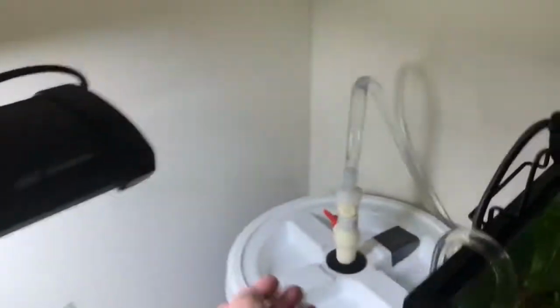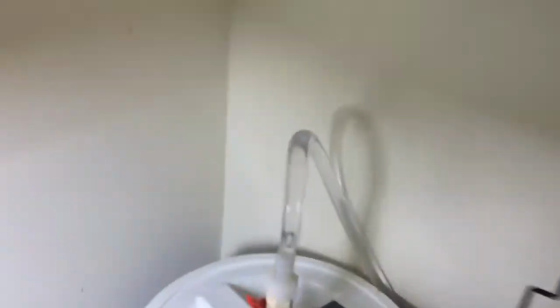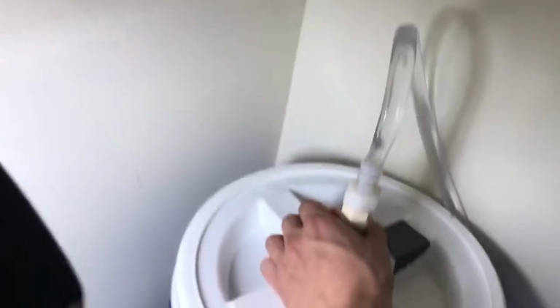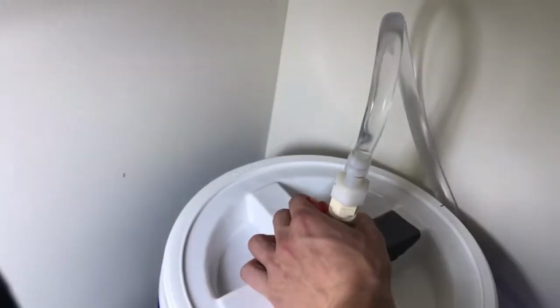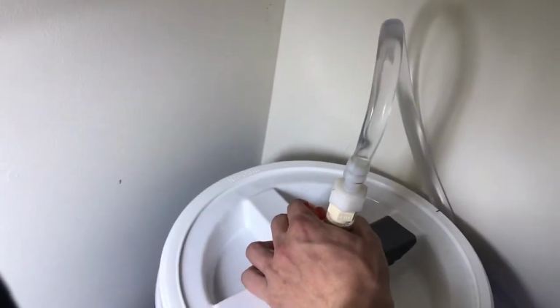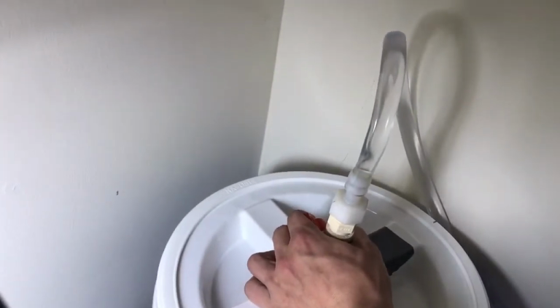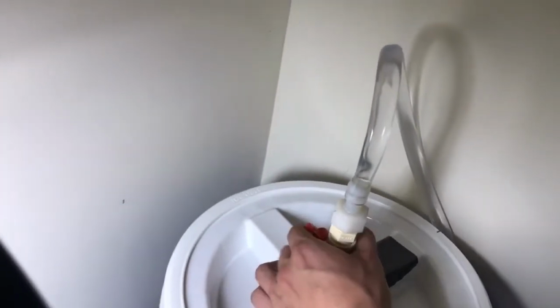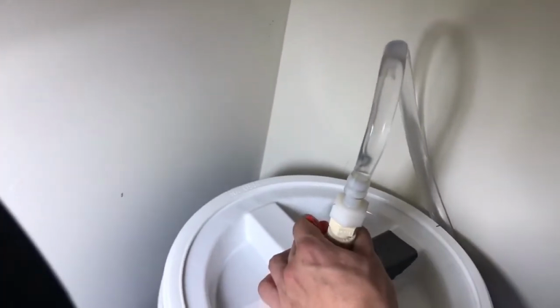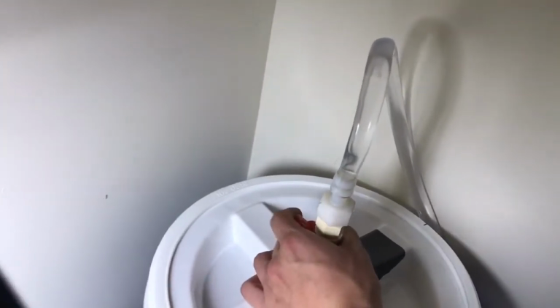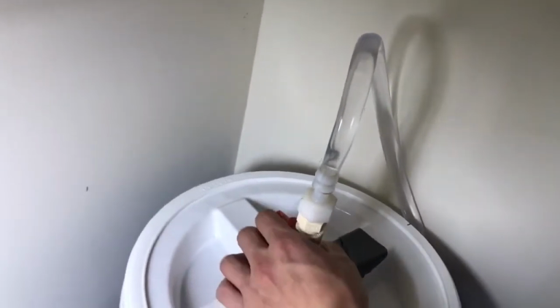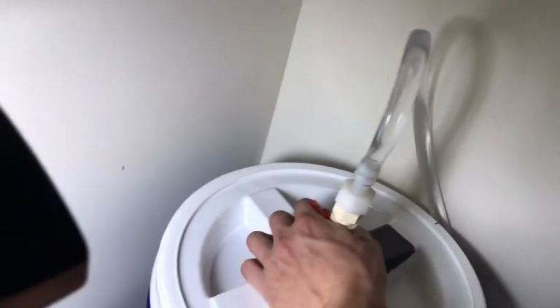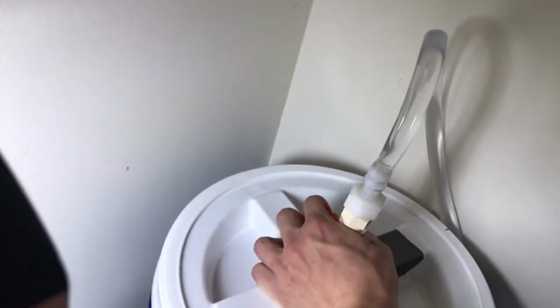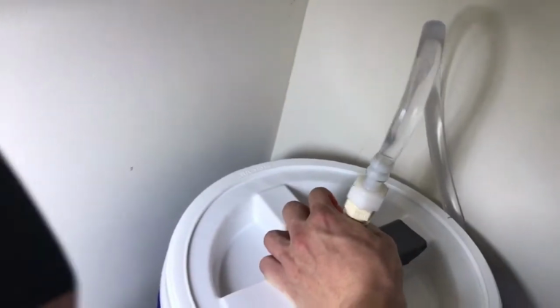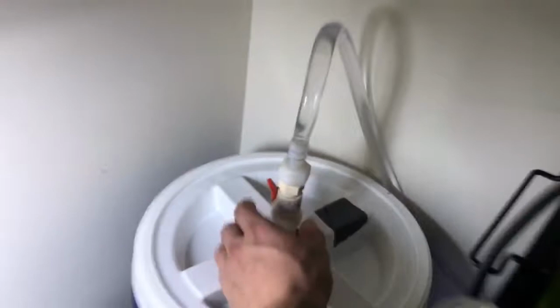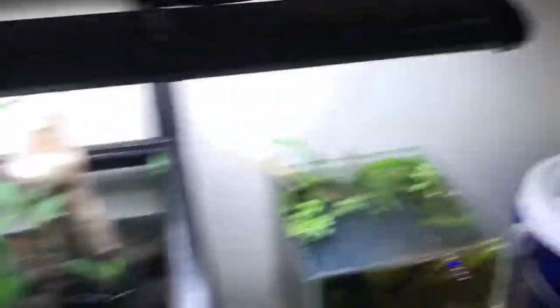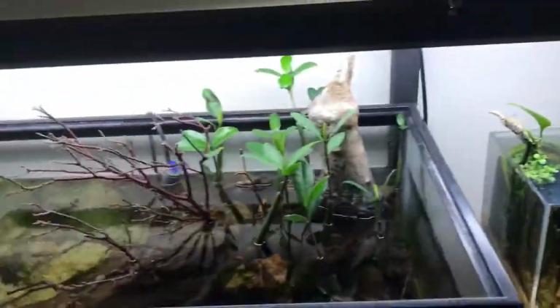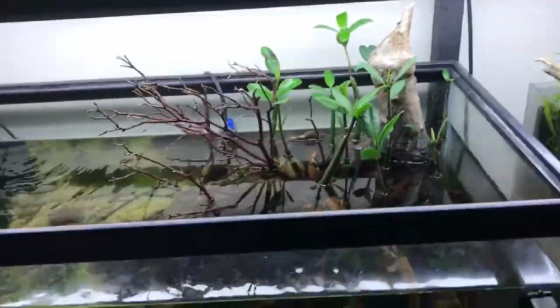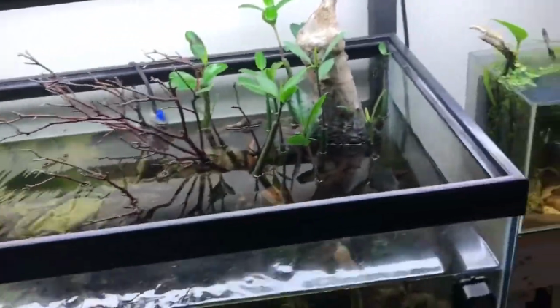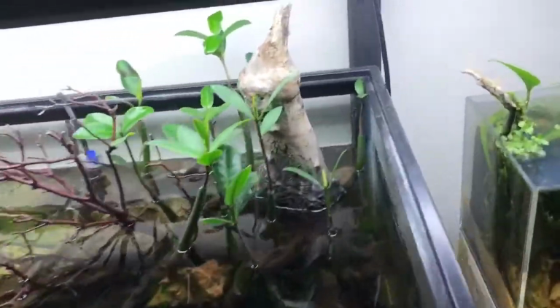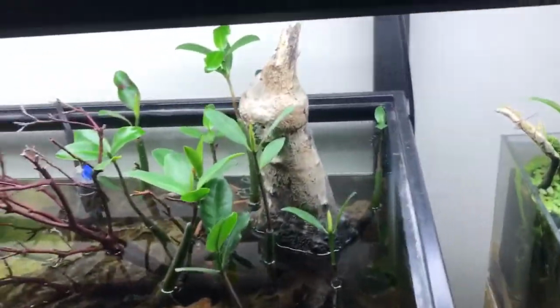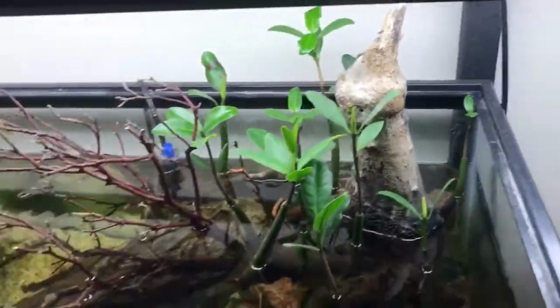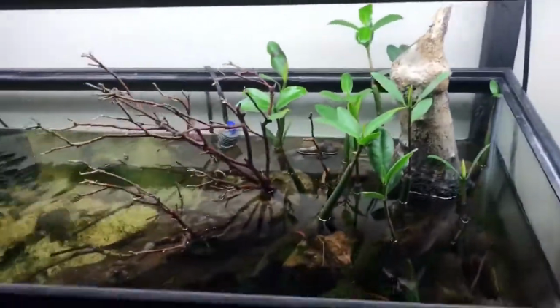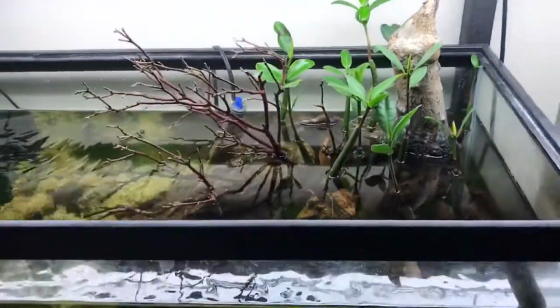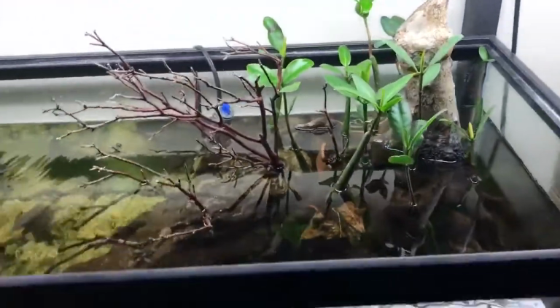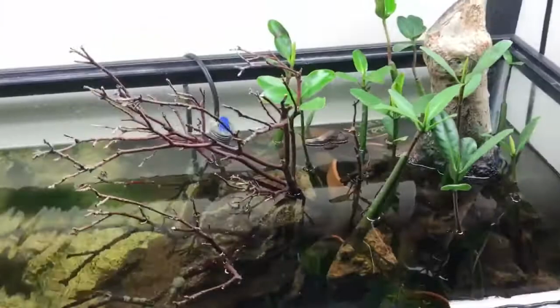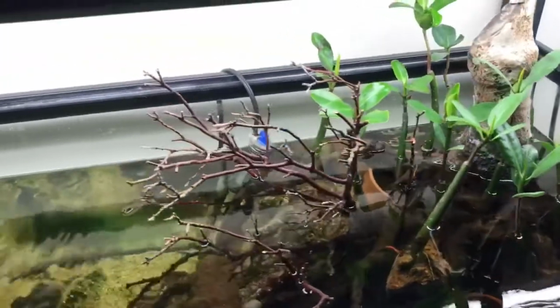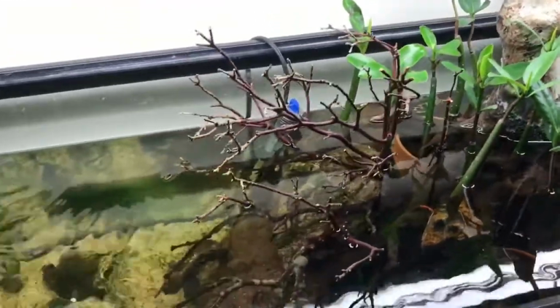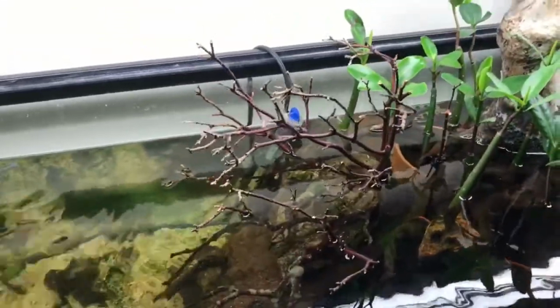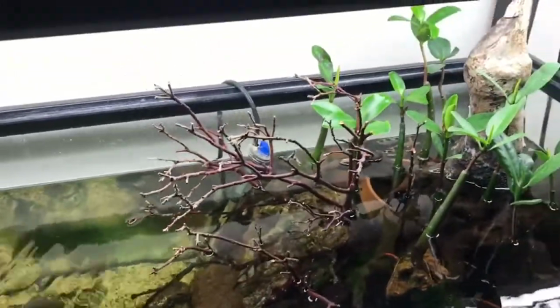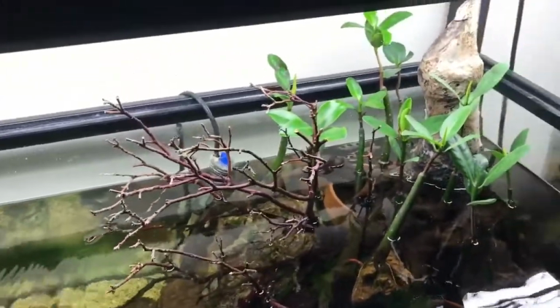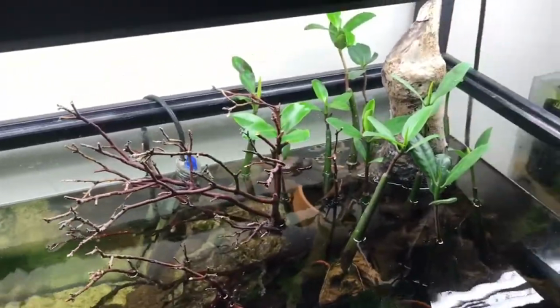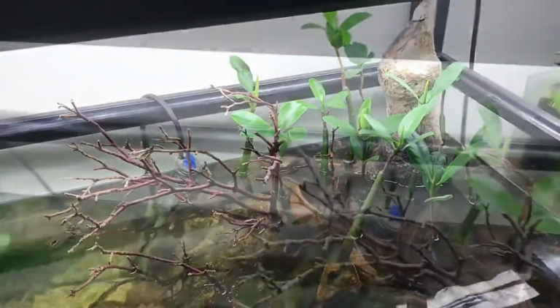I'm messing with the flow in this tank — gotta fine tune it. But yeah, back to this tank, all is well. I'll grab another cricket and see if he'll come and eat that one, but that's just a little update for this tank.